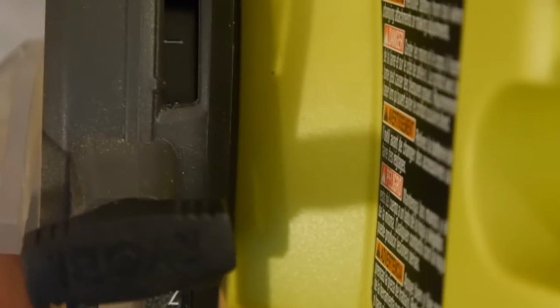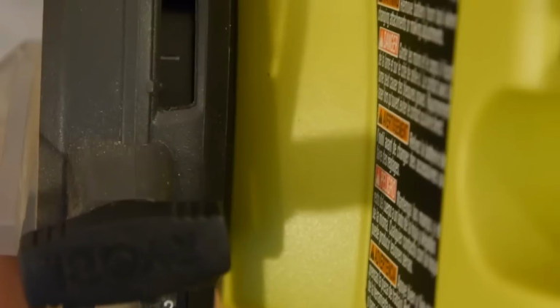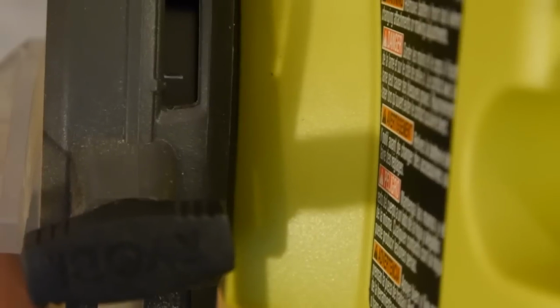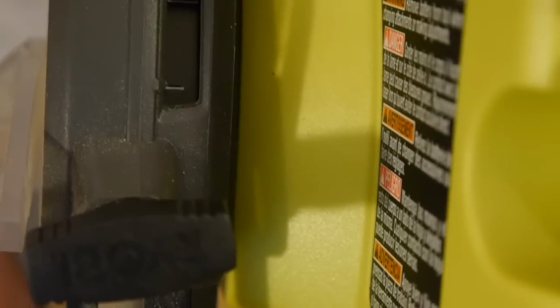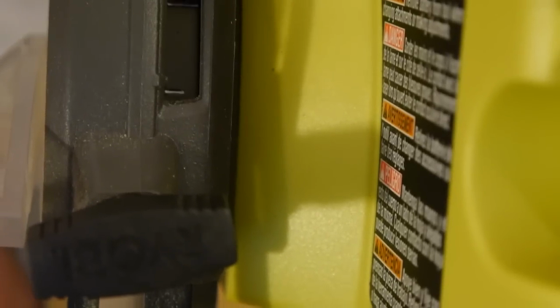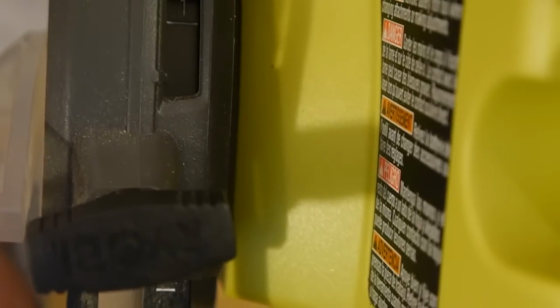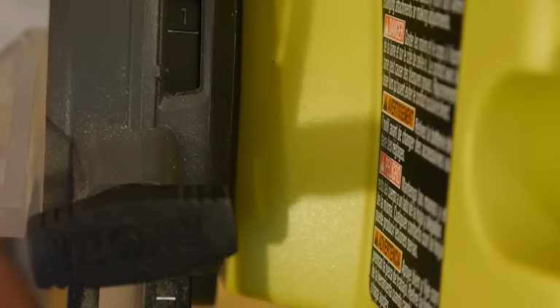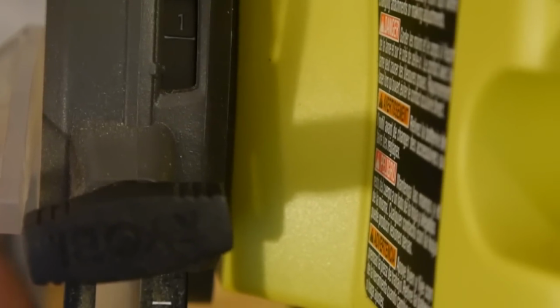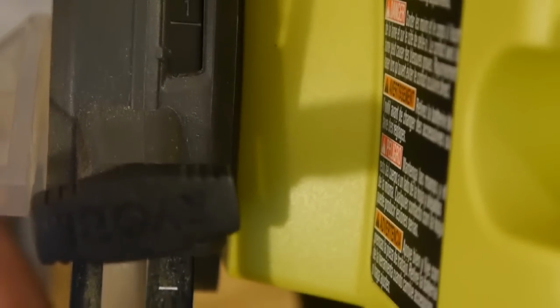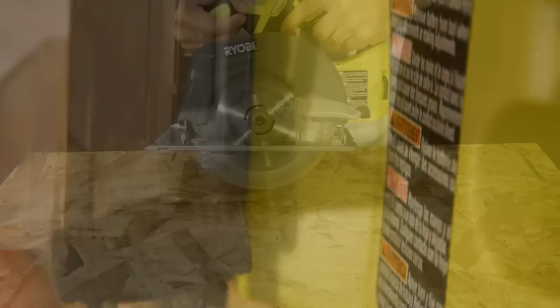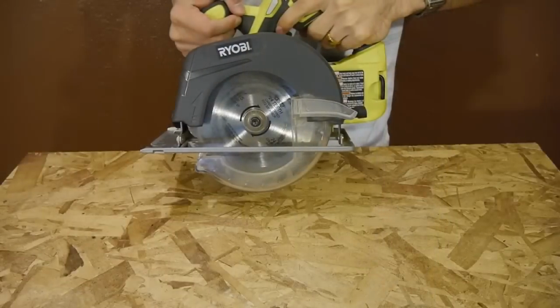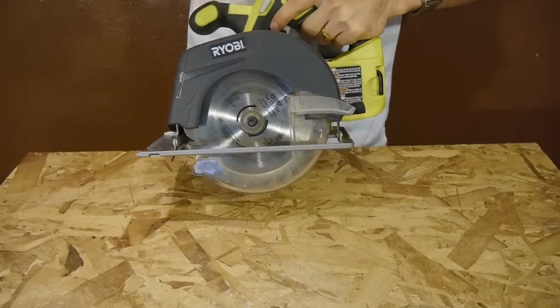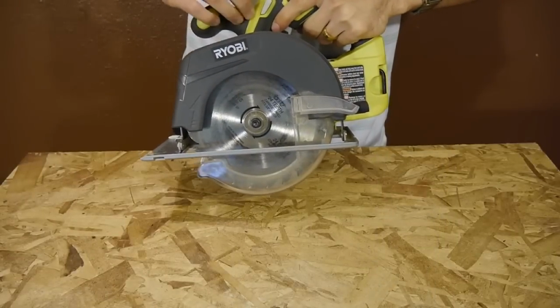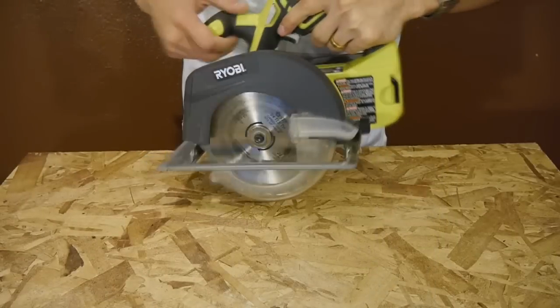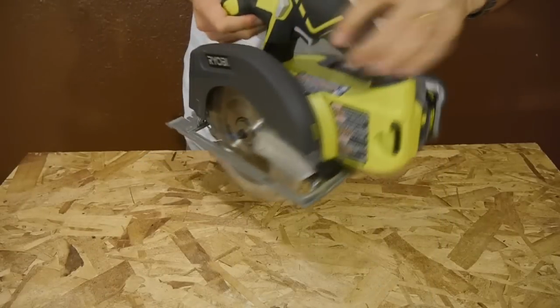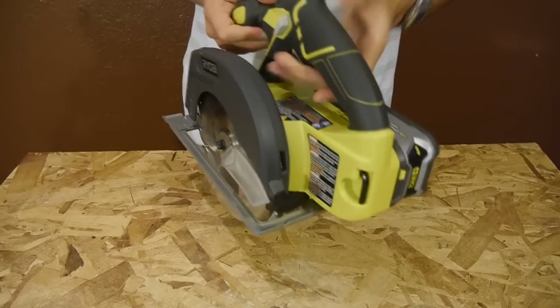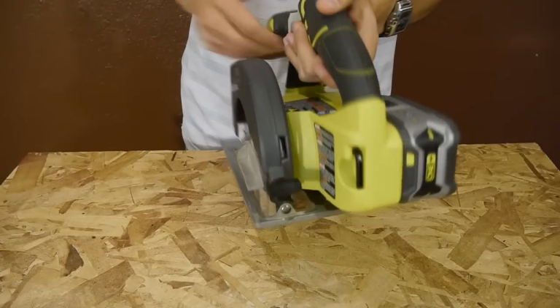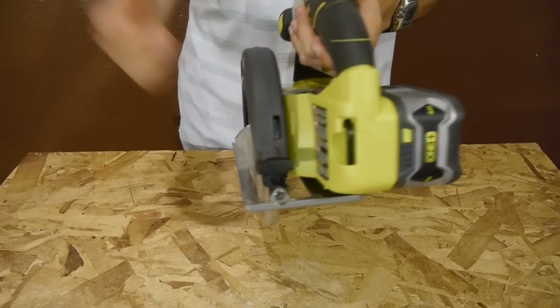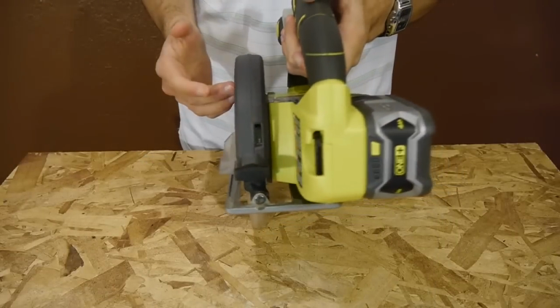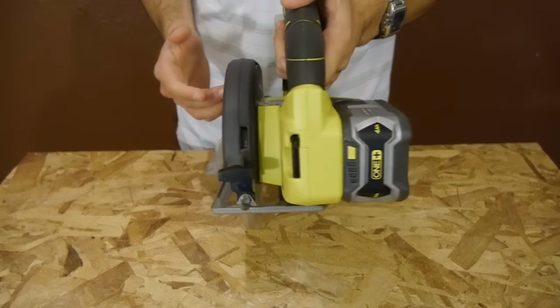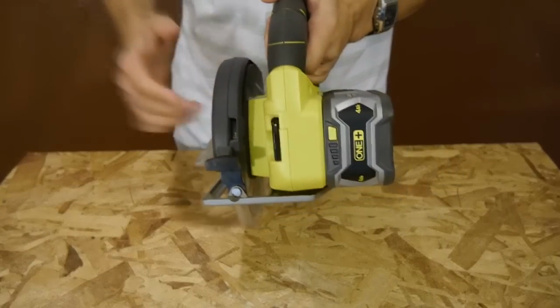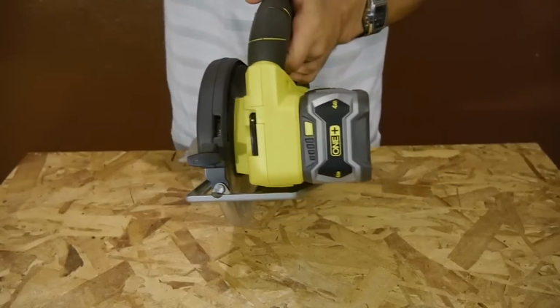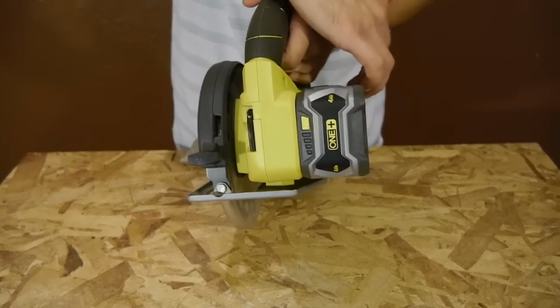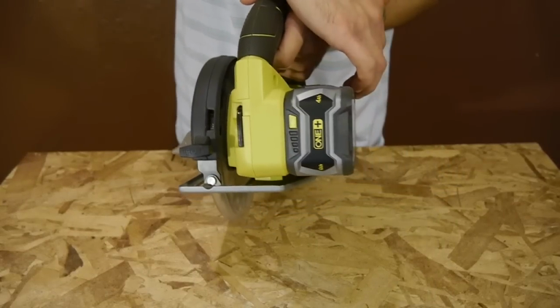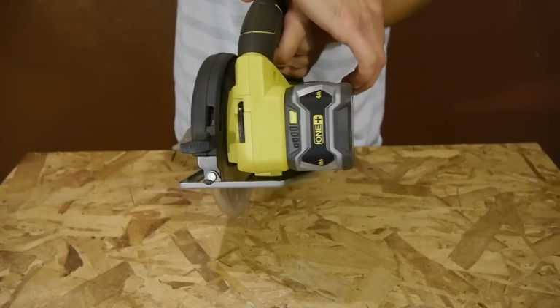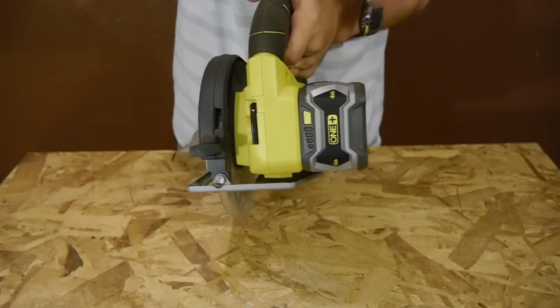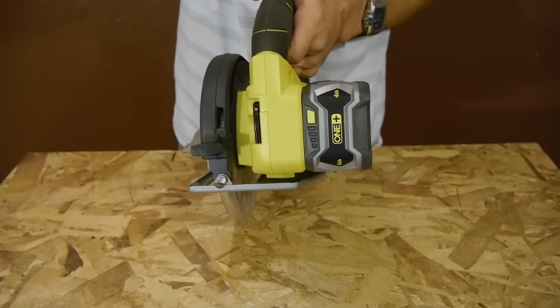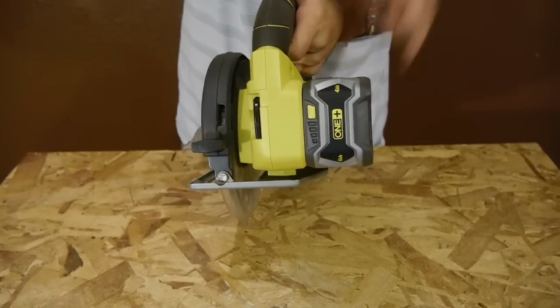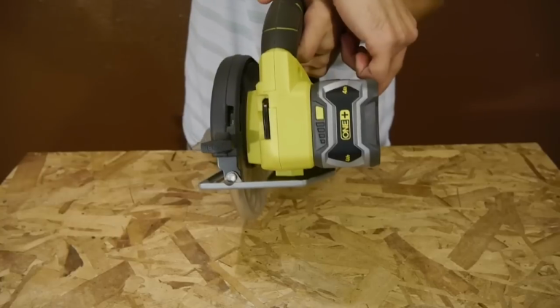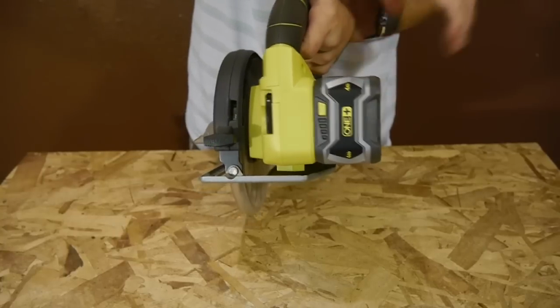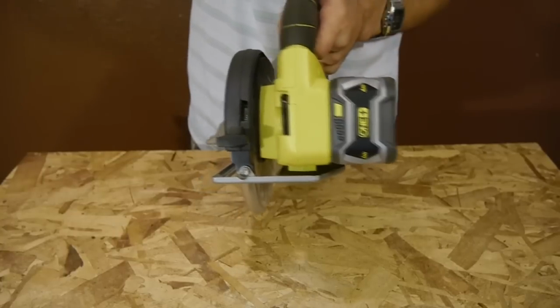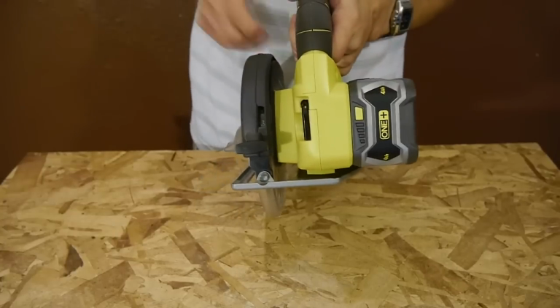It only gives you a number reading on half-inch increments, while the quarter-inch increments aren't numbered and only give you a line for a marking. Another thing to note is that the blade is positioned on the left side of the saw instead of the right side, so if you're used to the blade being on the right, you might need to adjust.